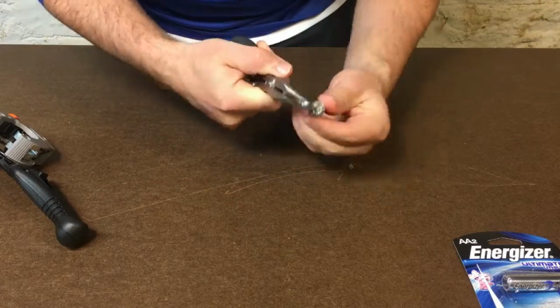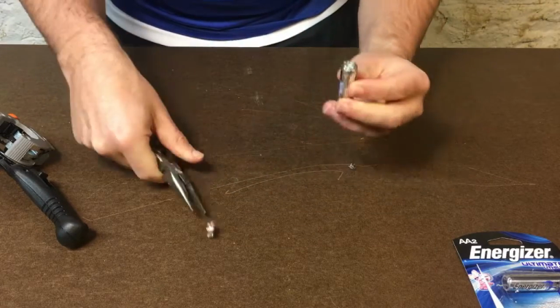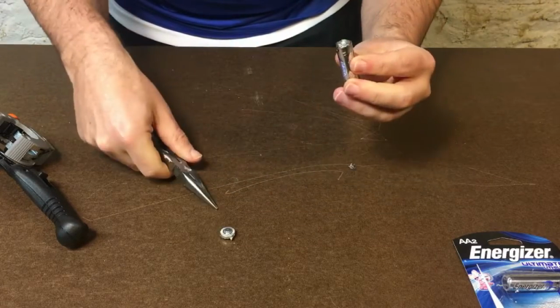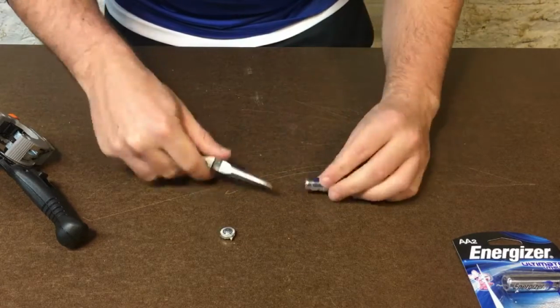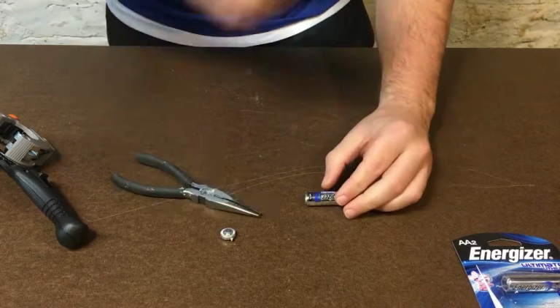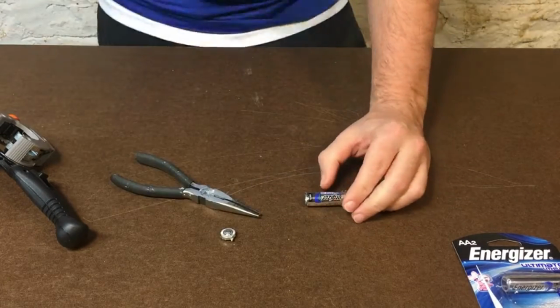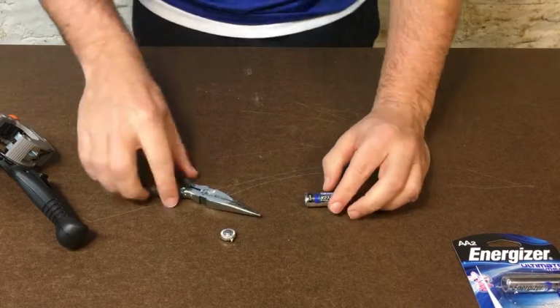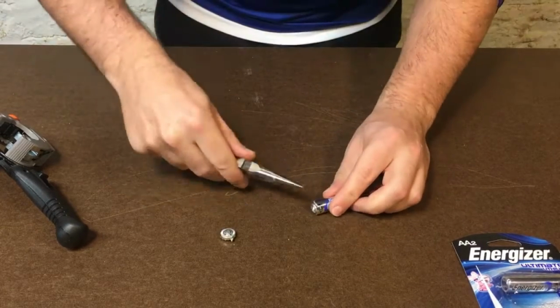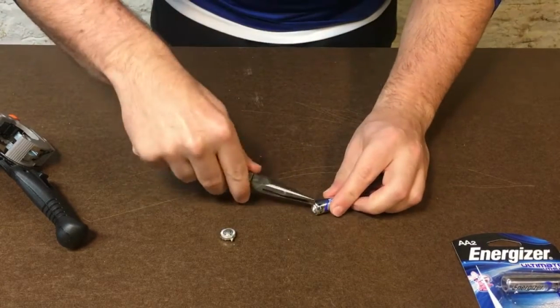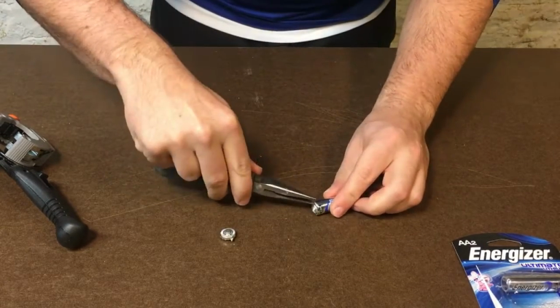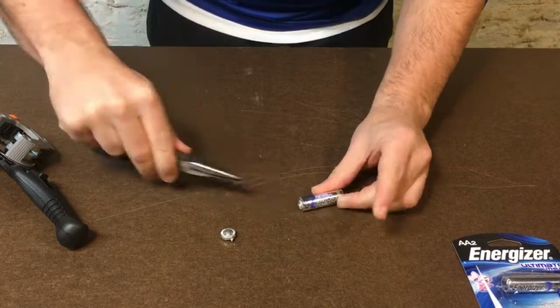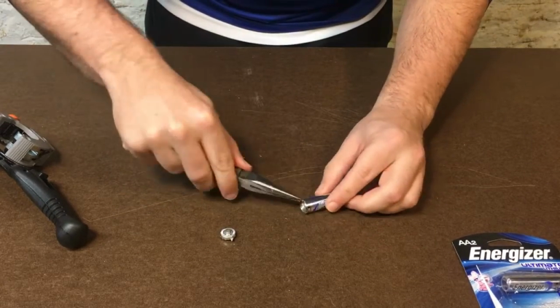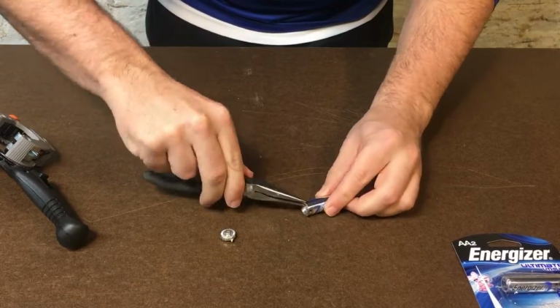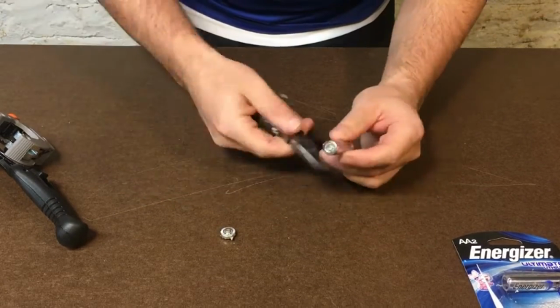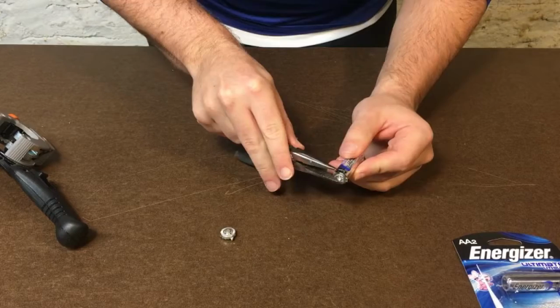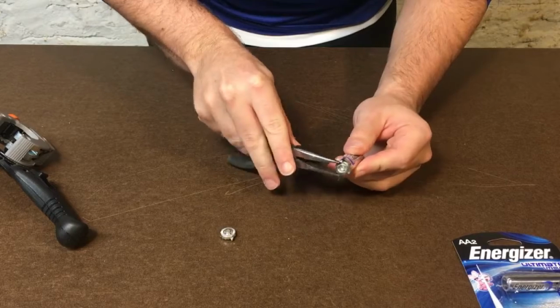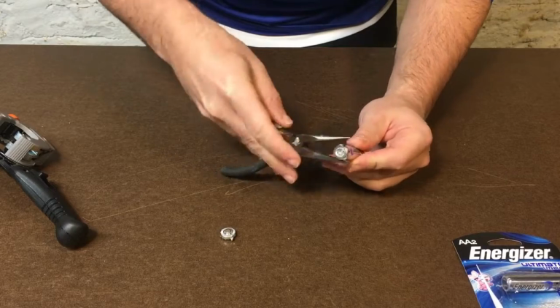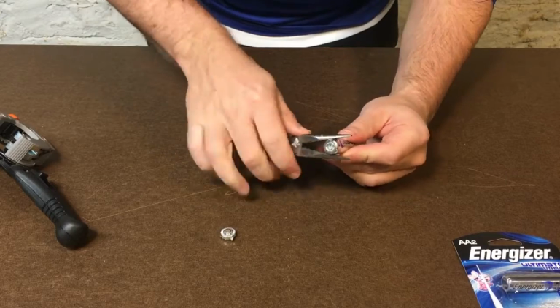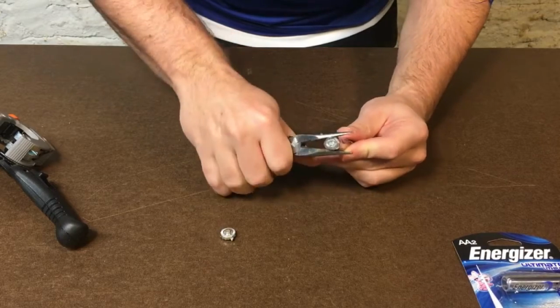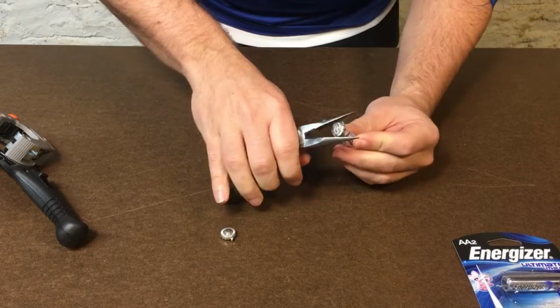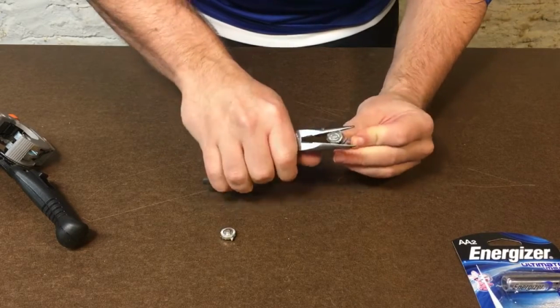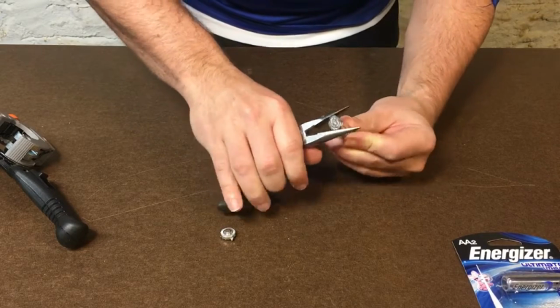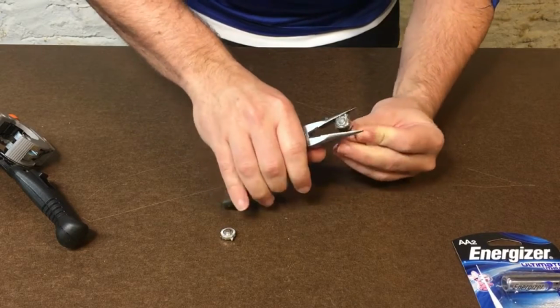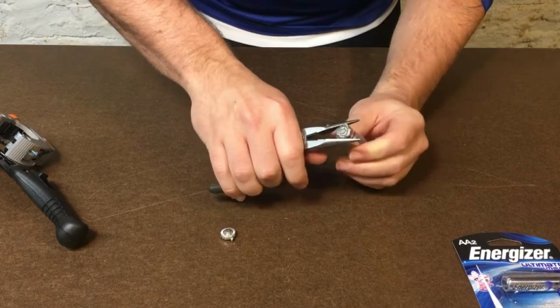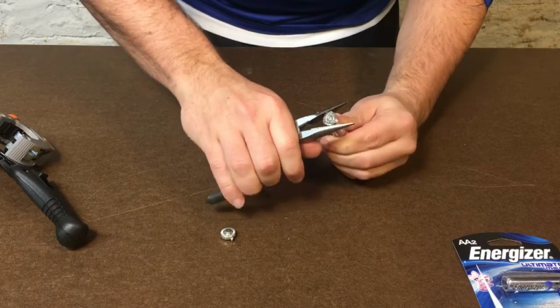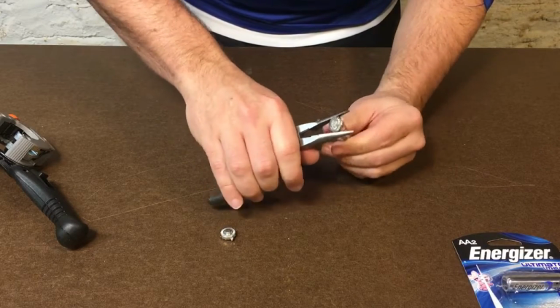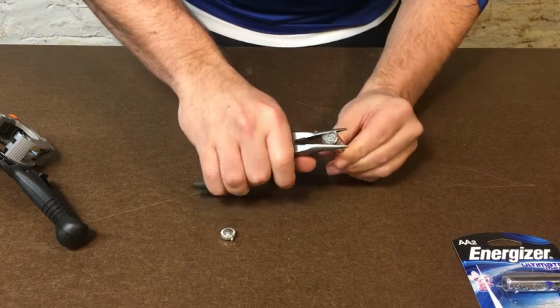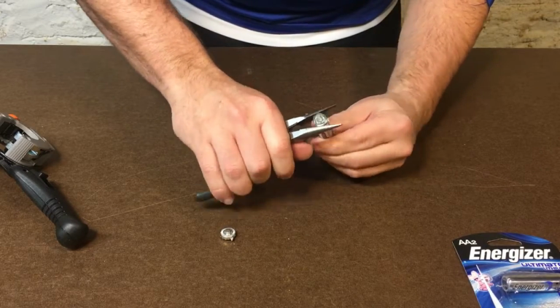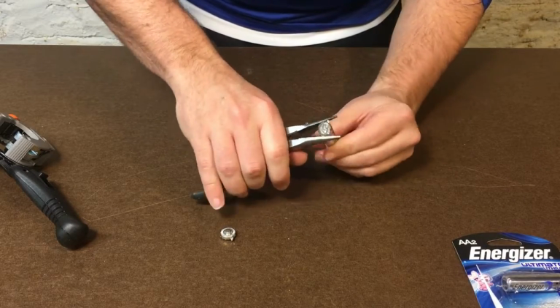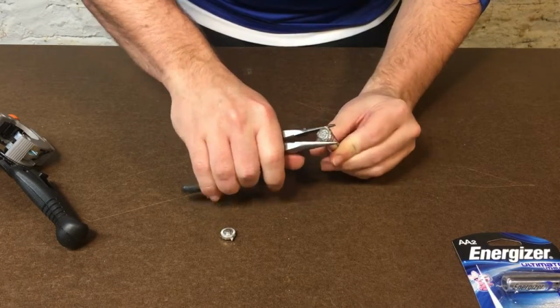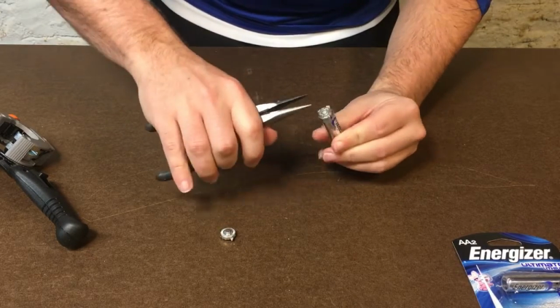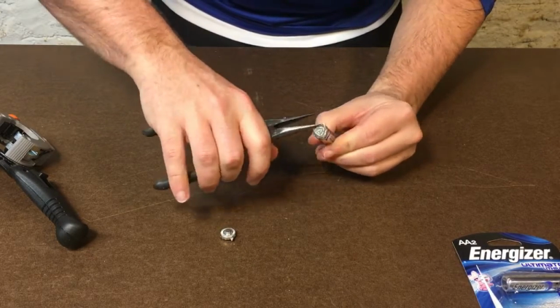Once I got it off, I used the pliers to work the metal casing off the battery. The battery casing is obviously not designed to be removed, so it took some struggling to get it off.